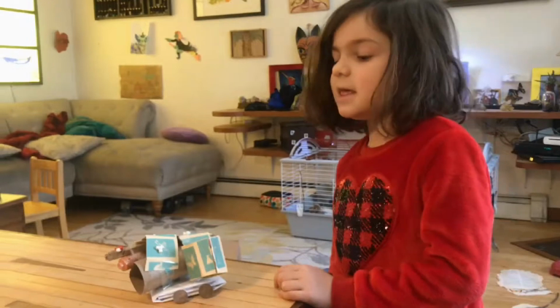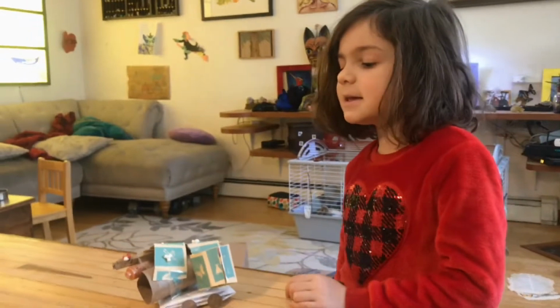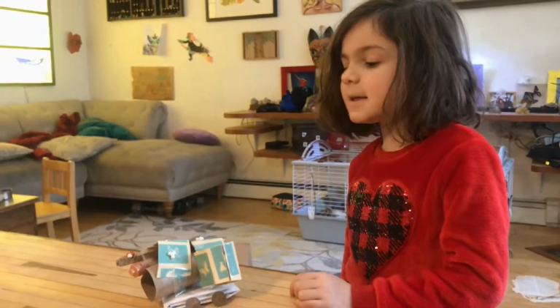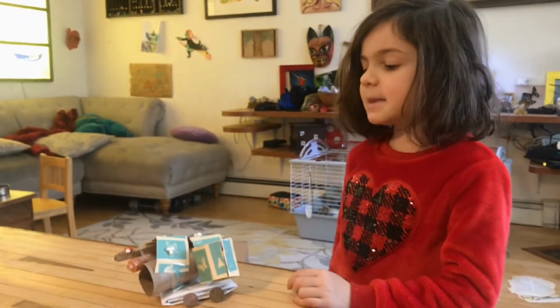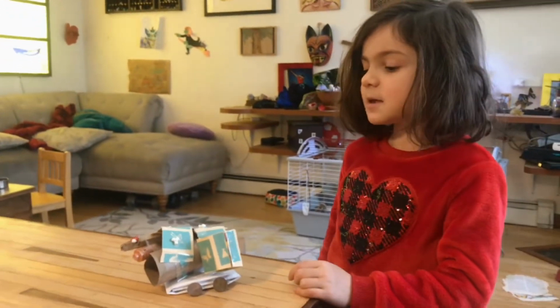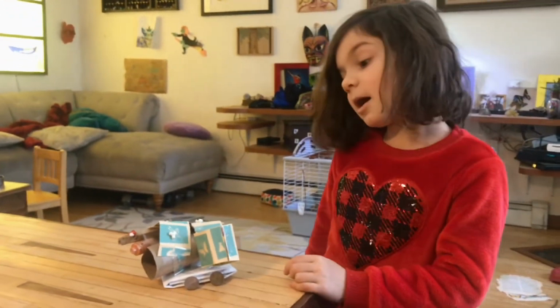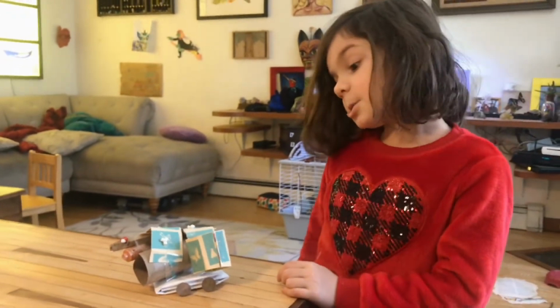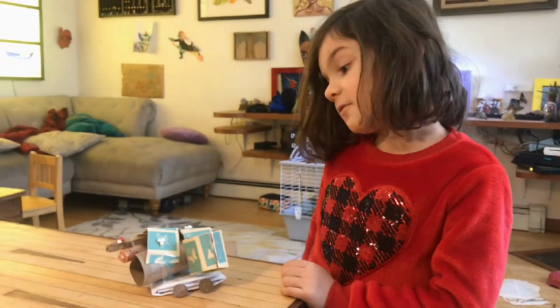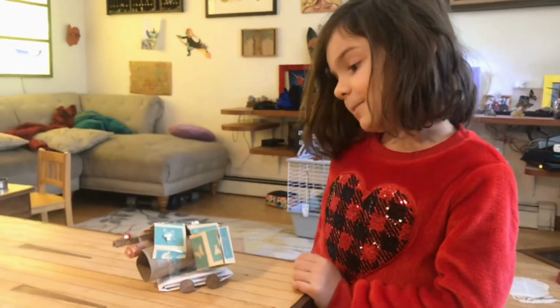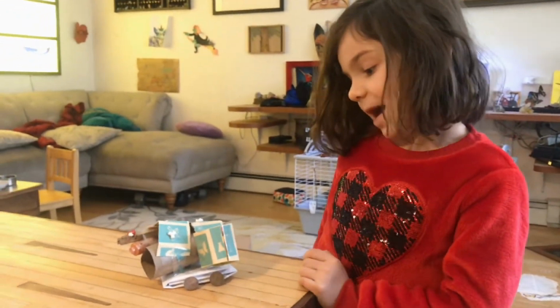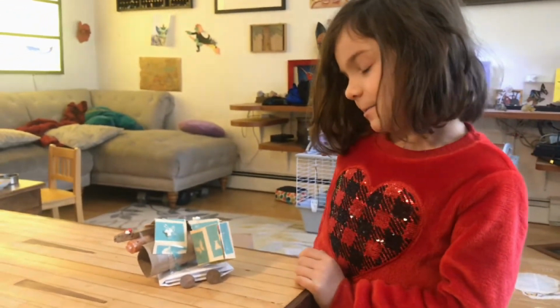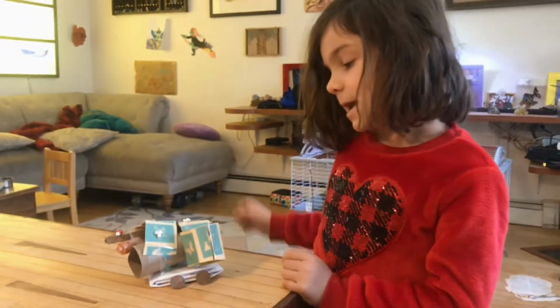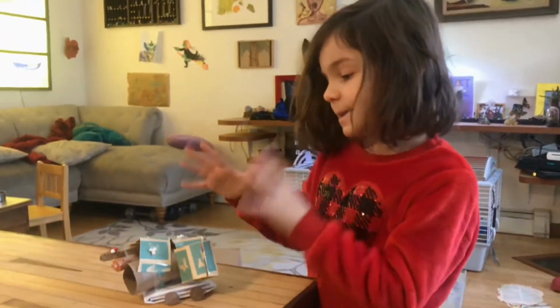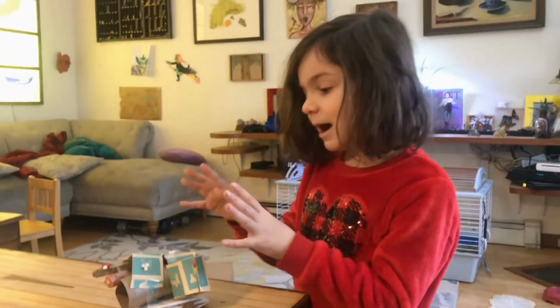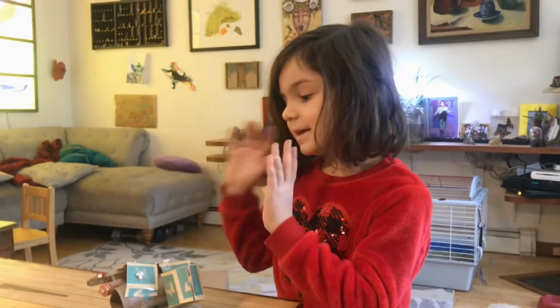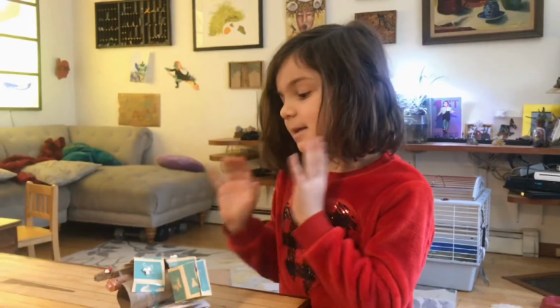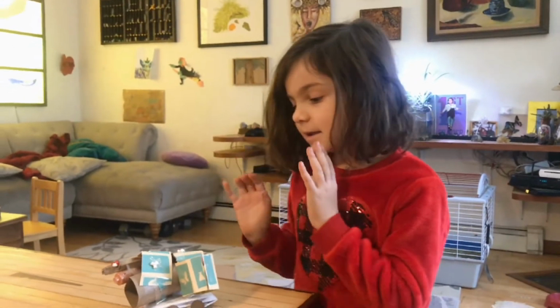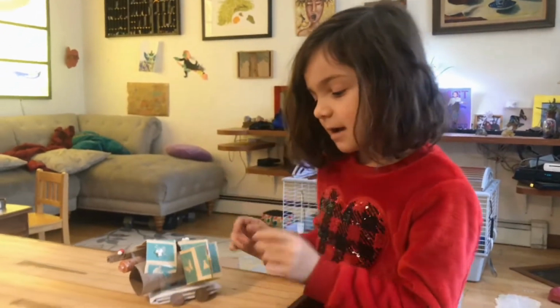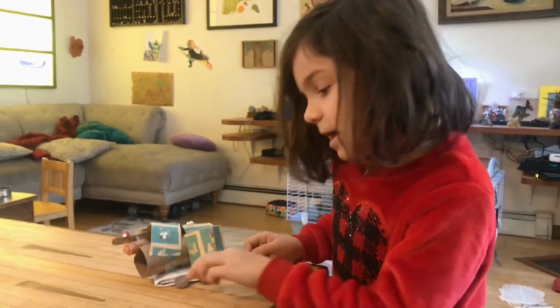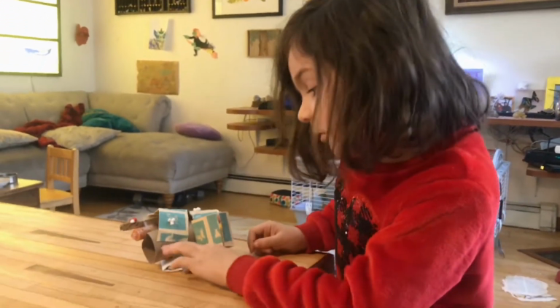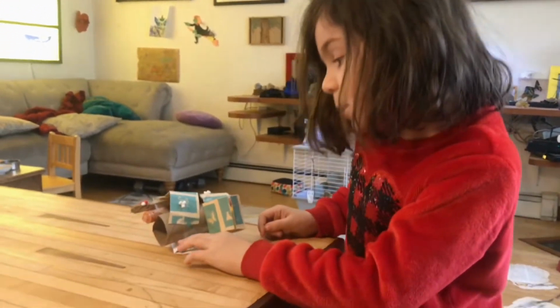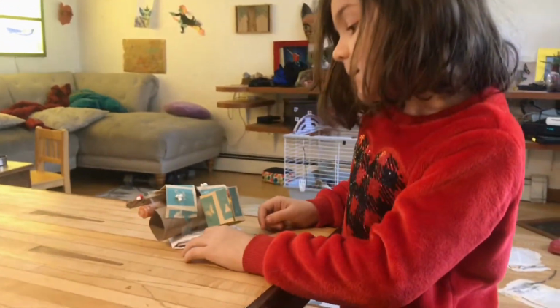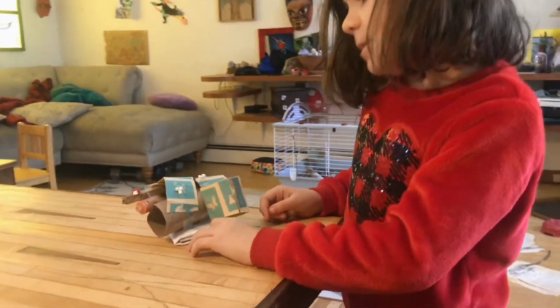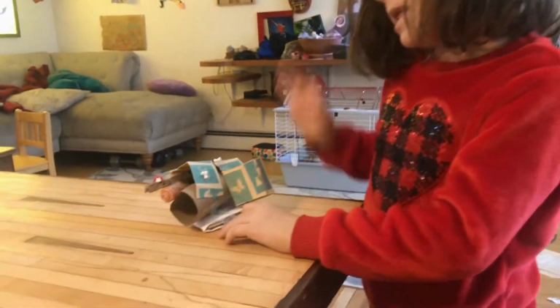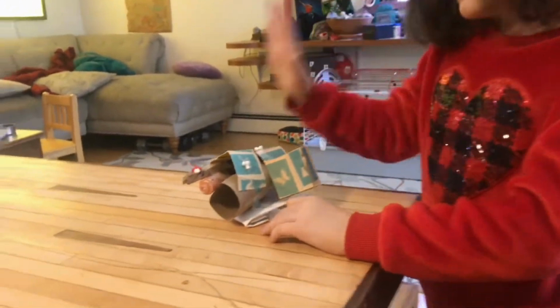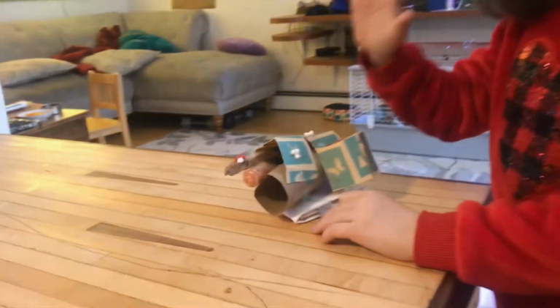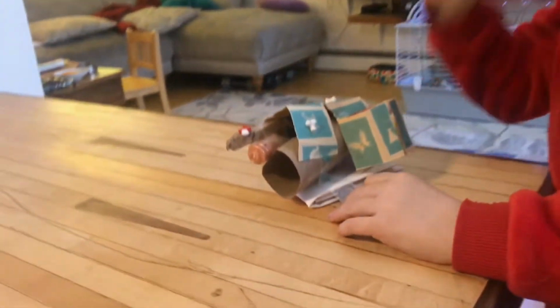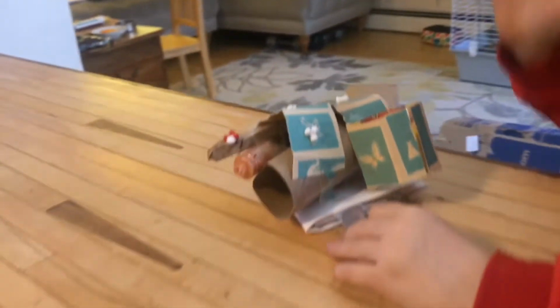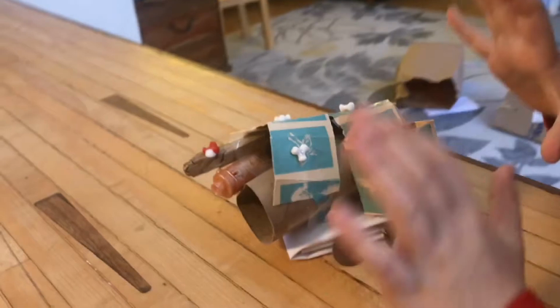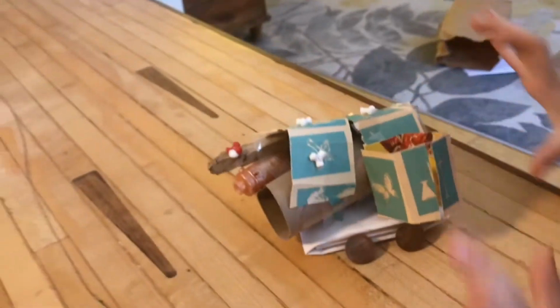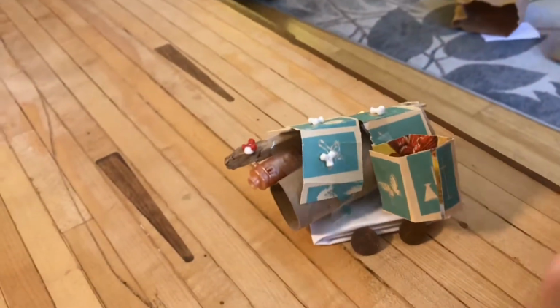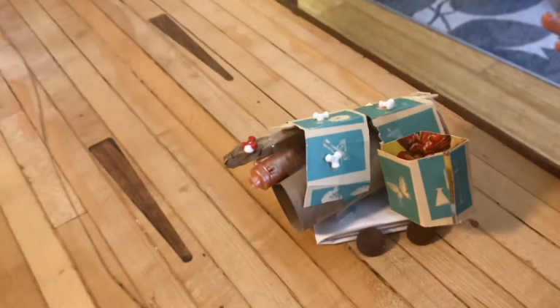This is my science project for Ms. Valerie. It's a house — it doesn't look like a house because there's wheels. It's supposed to be protected from anything.